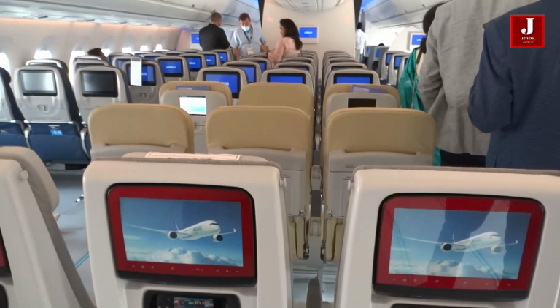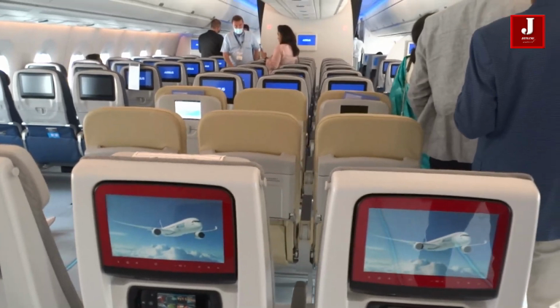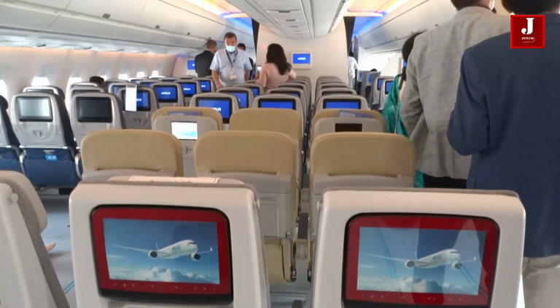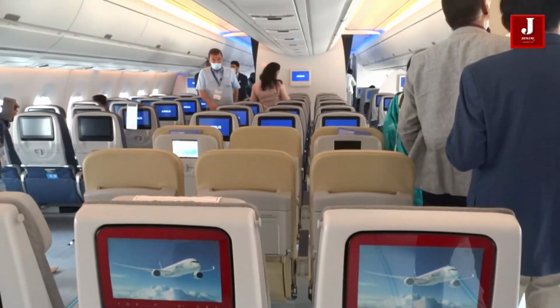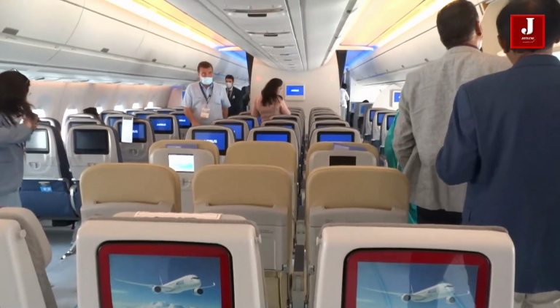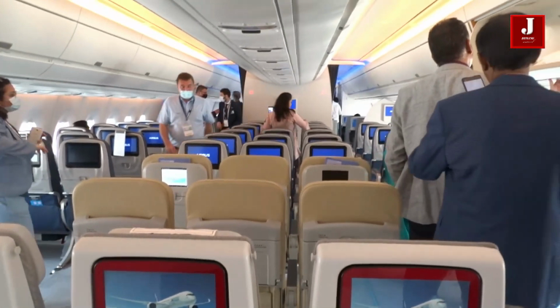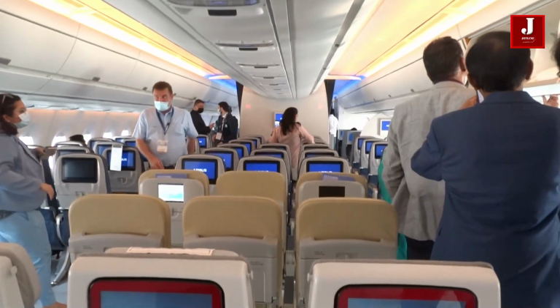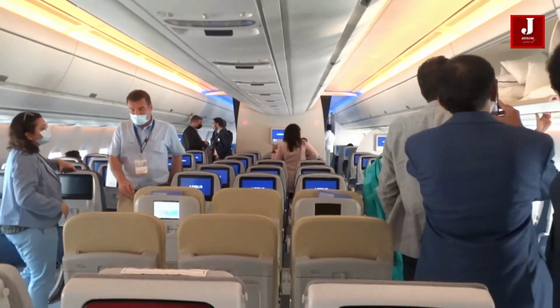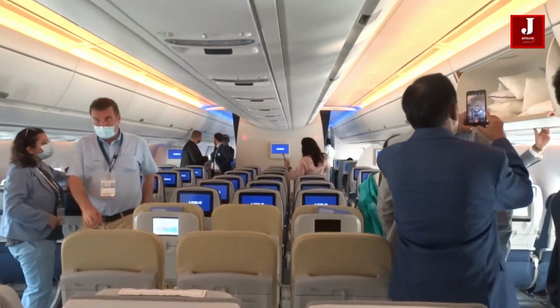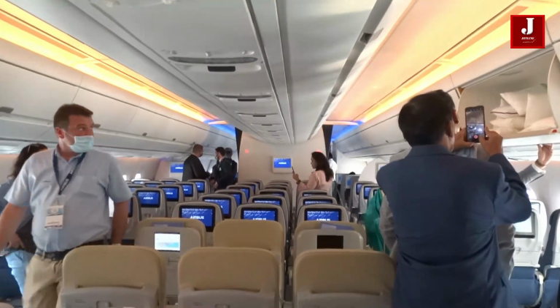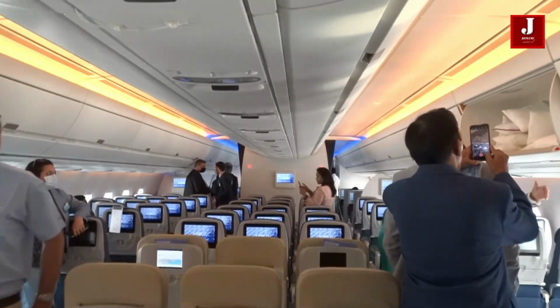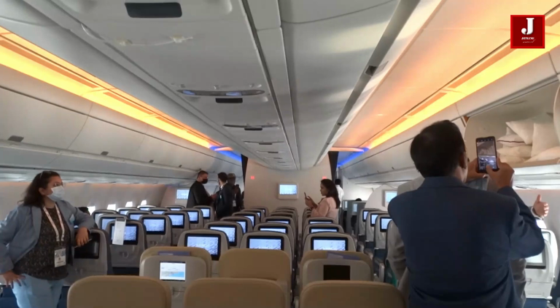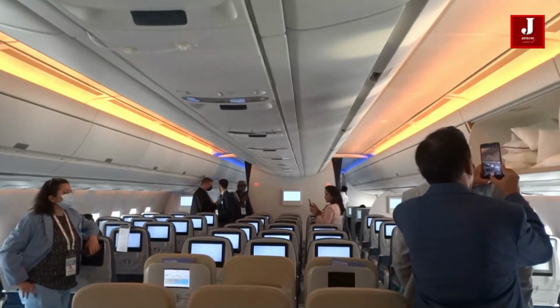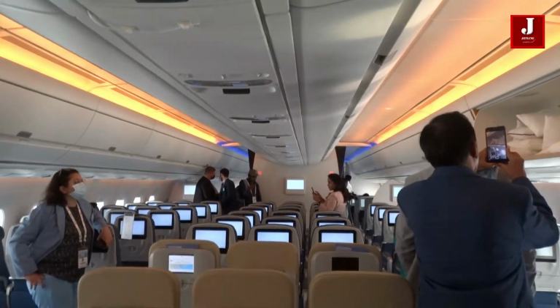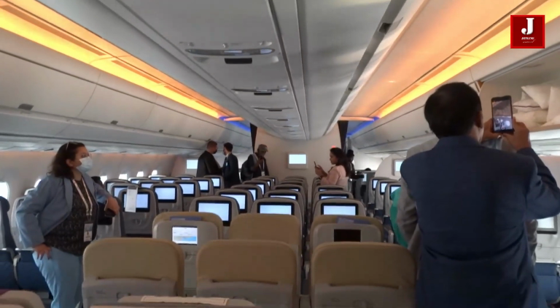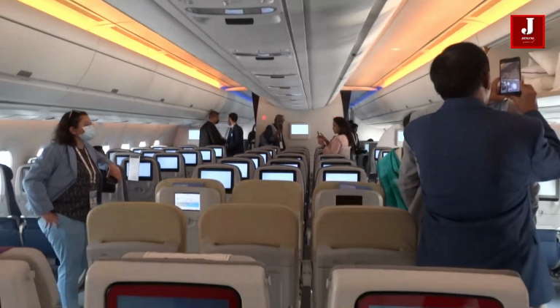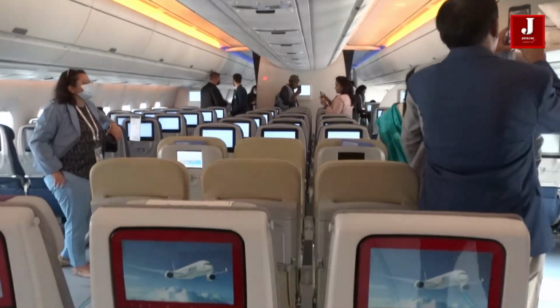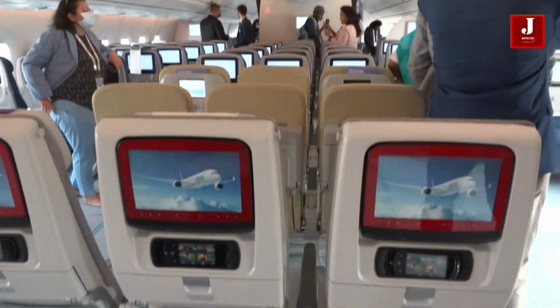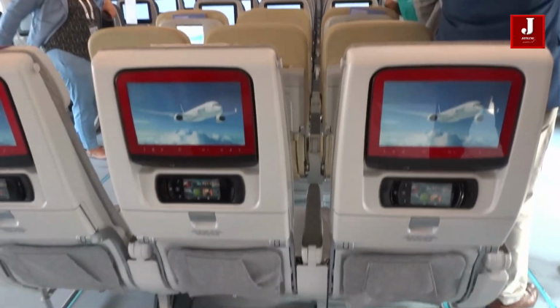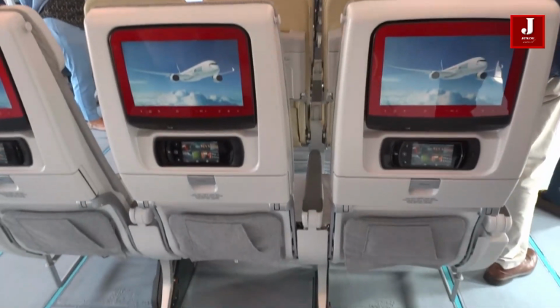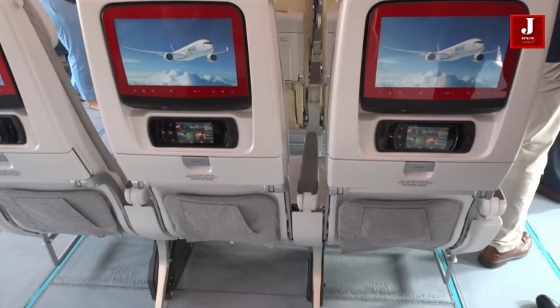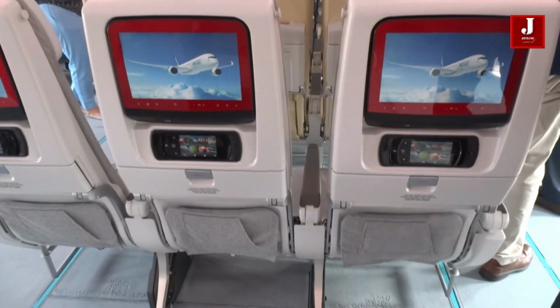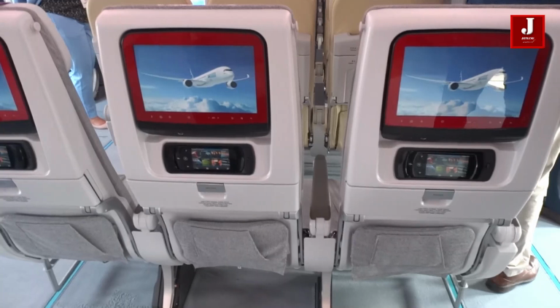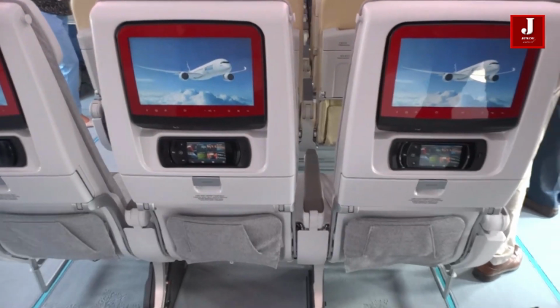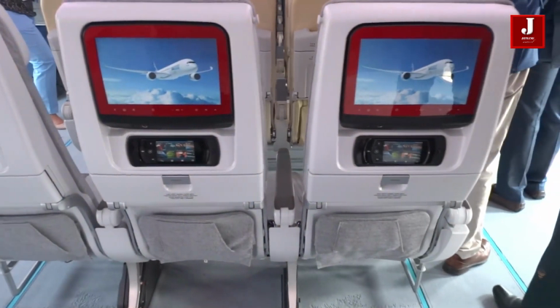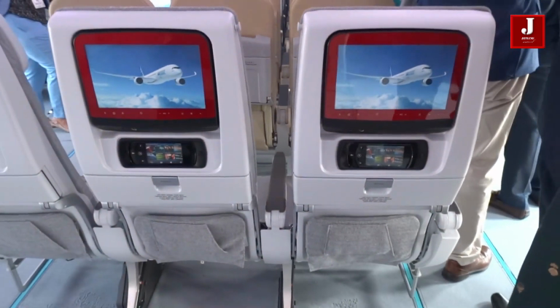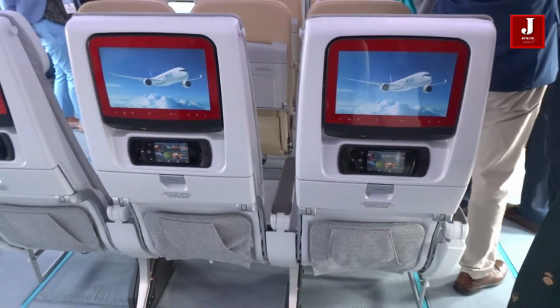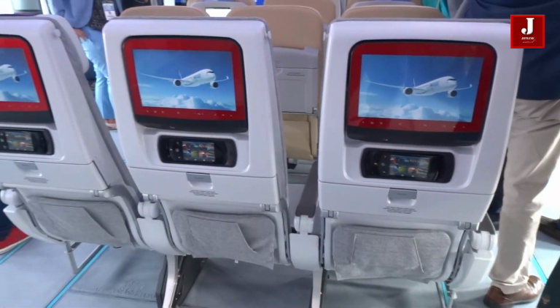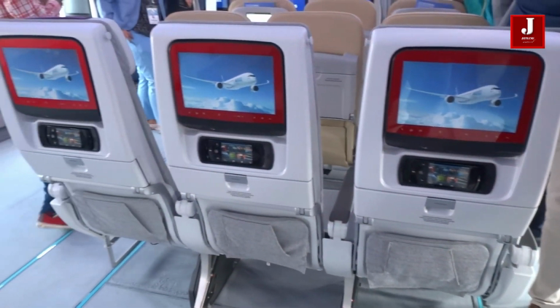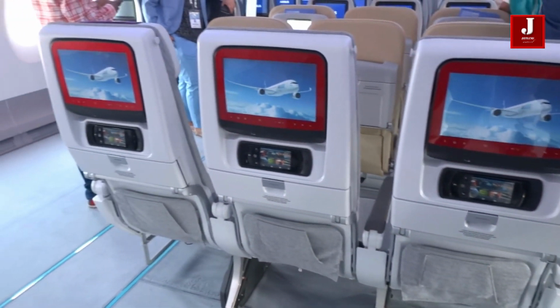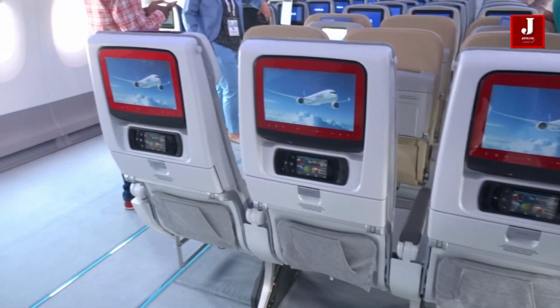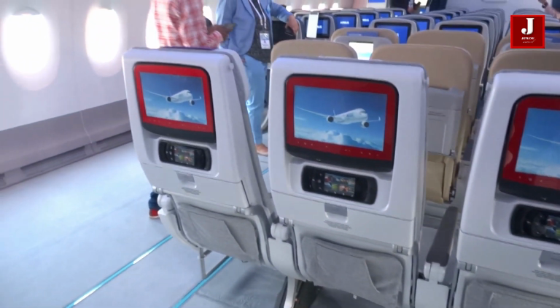Another fantastic feature of this plane: the crew will be notified if passengers fail to fasten their seatbelts and maintain an upright seating position. Such passengers might be requested by the crew to take further steps.